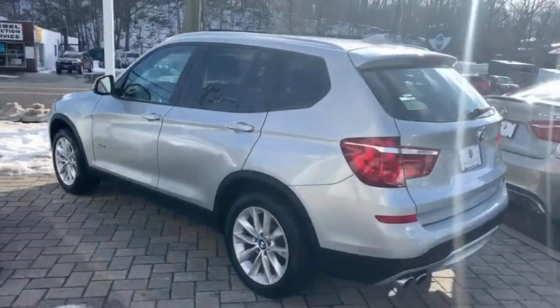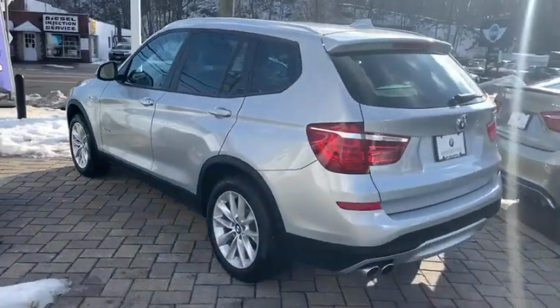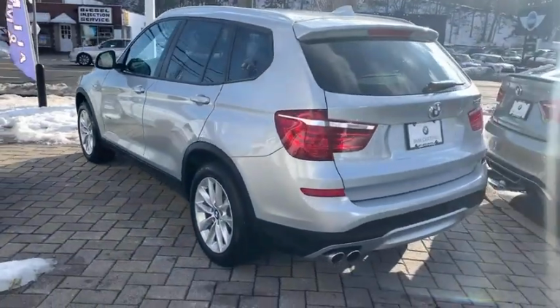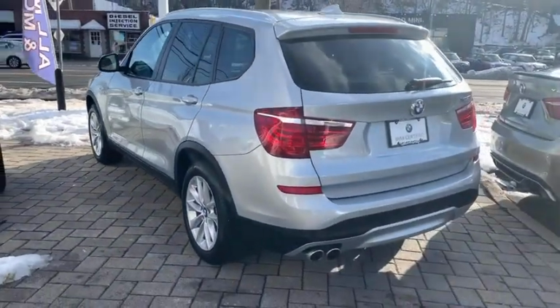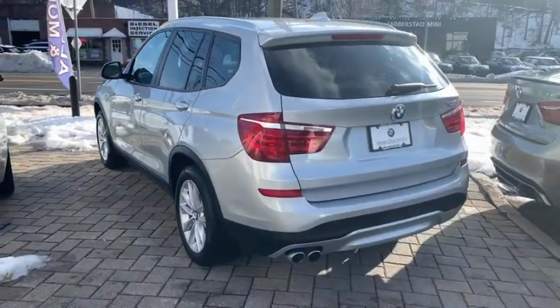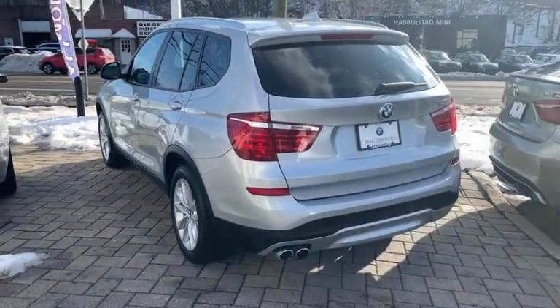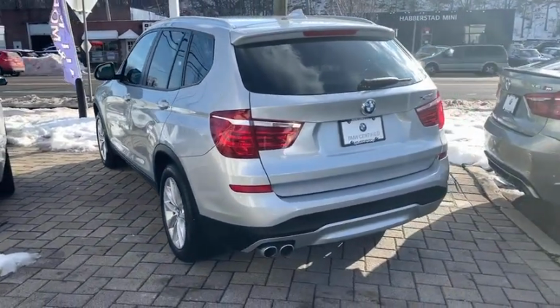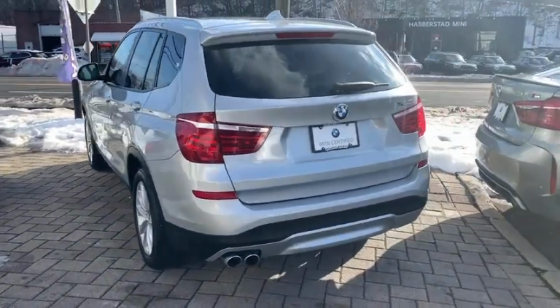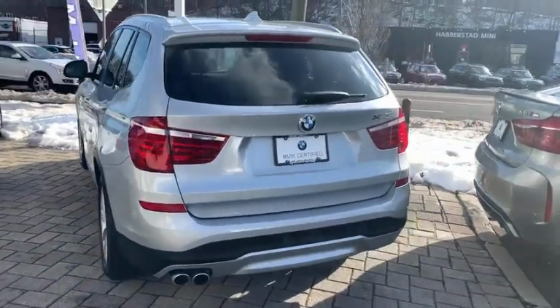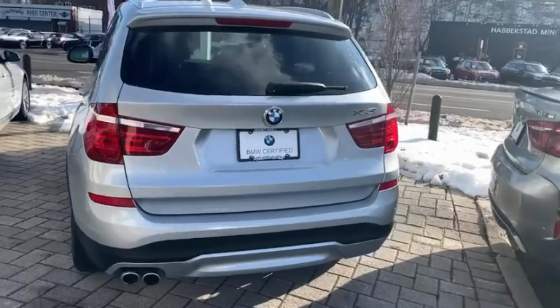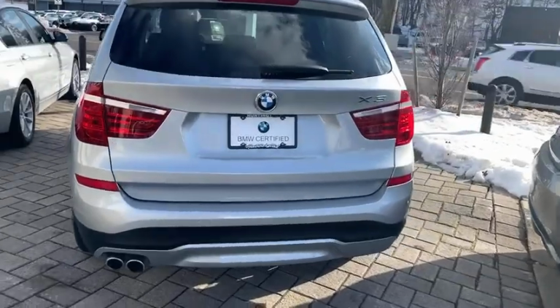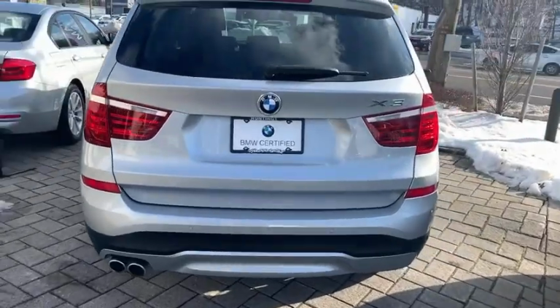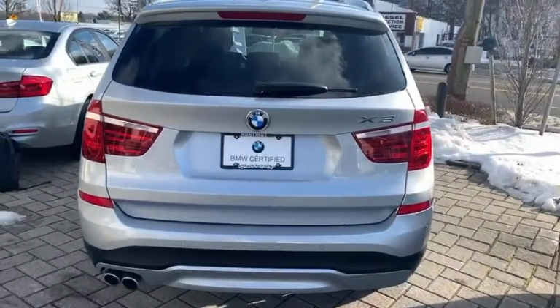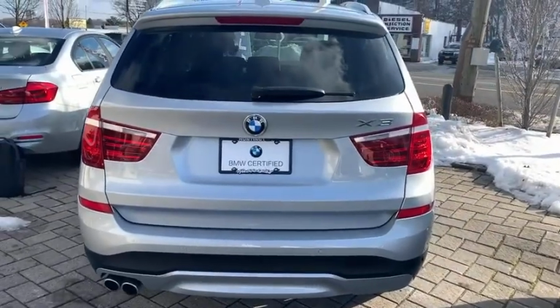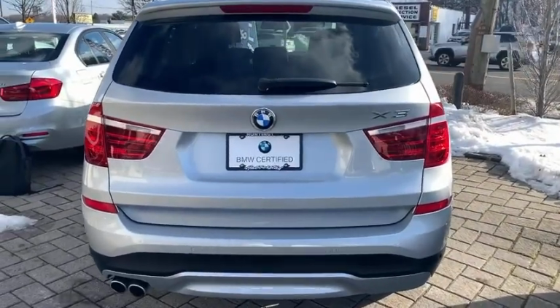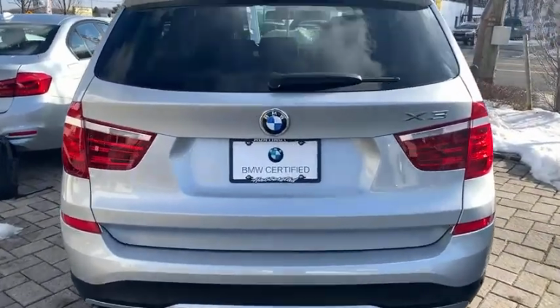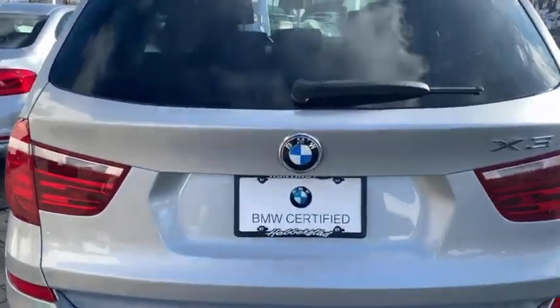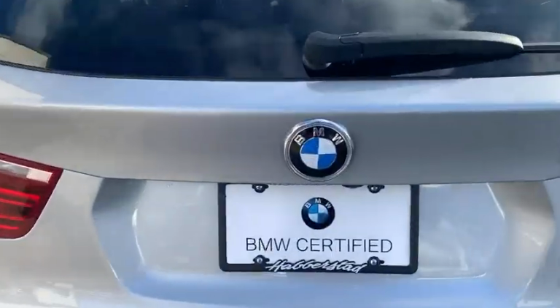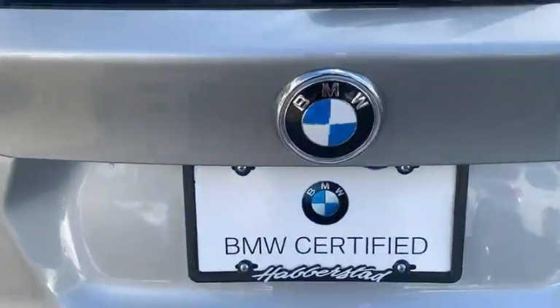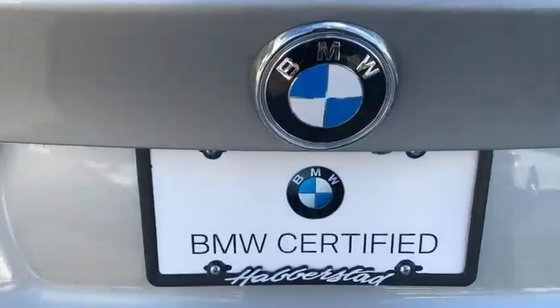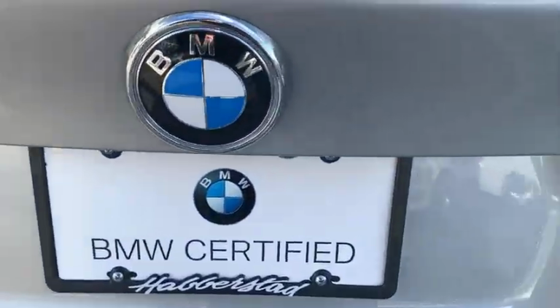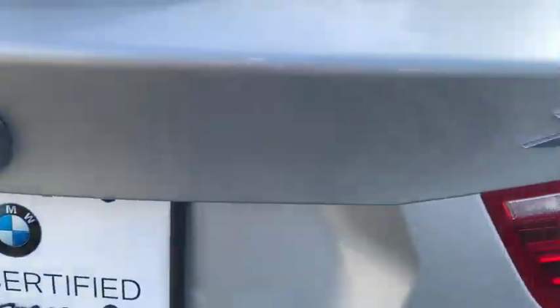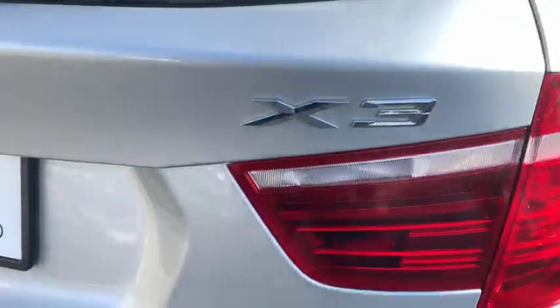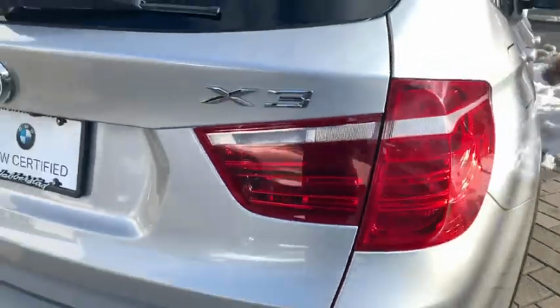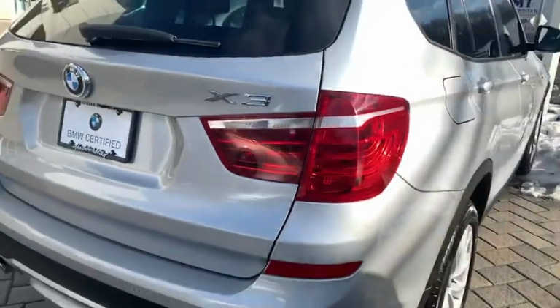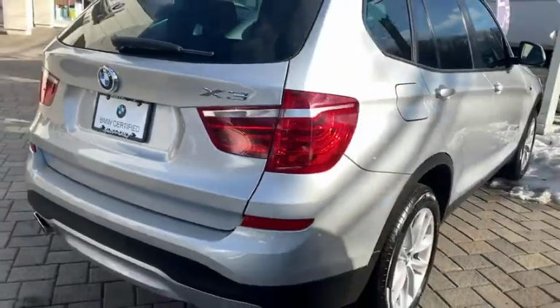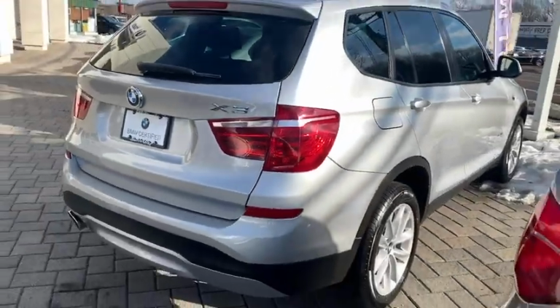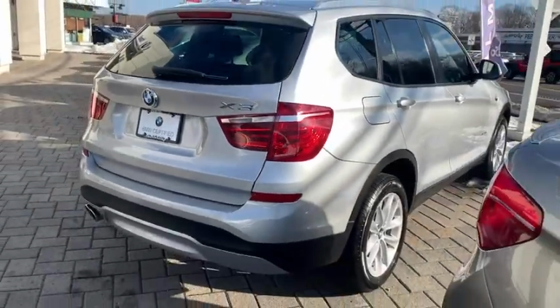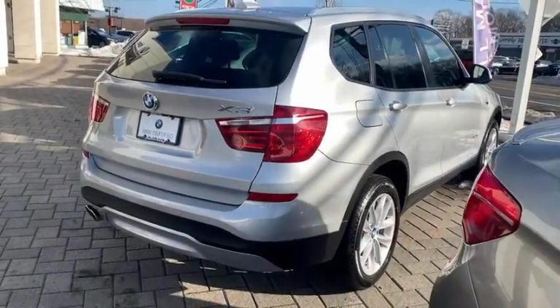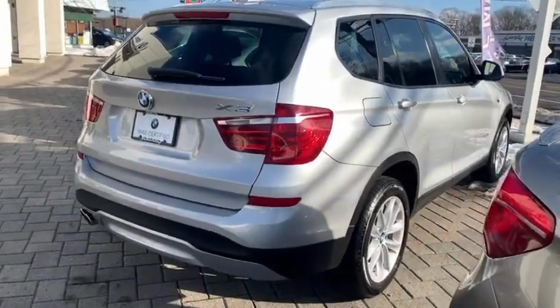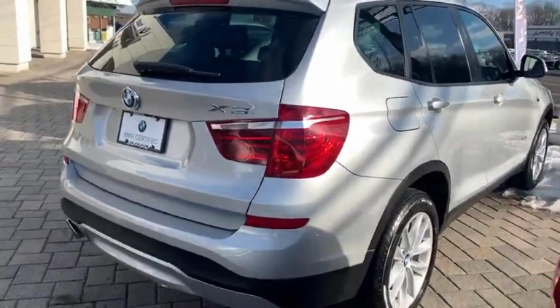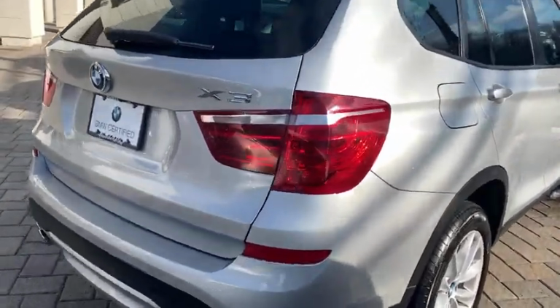Power passenger seat, anti-lock braking system, power liftgate, all-wheel drive, keyless entry, traction control, stability control, steering wheel audio controls, leather-wrapped steering wheel, Bluetooth, power steering.